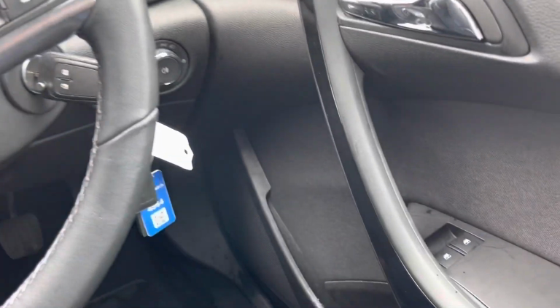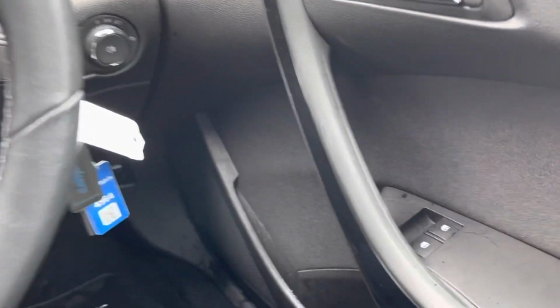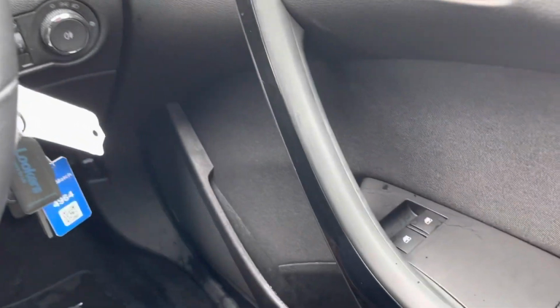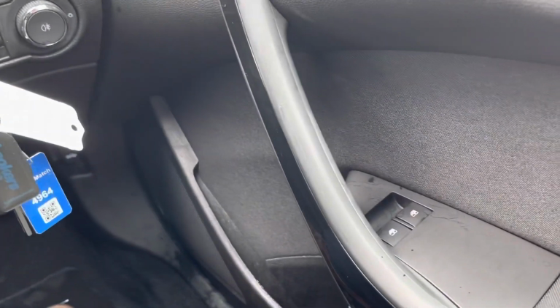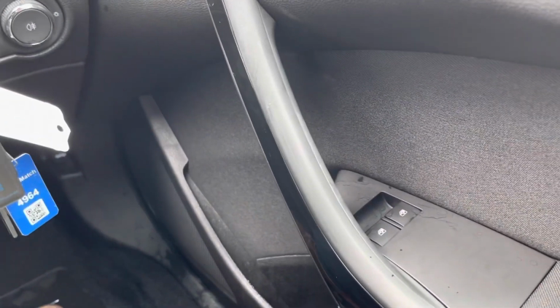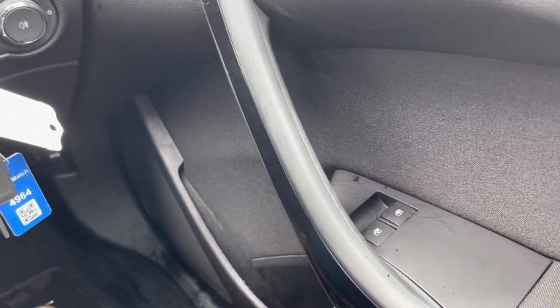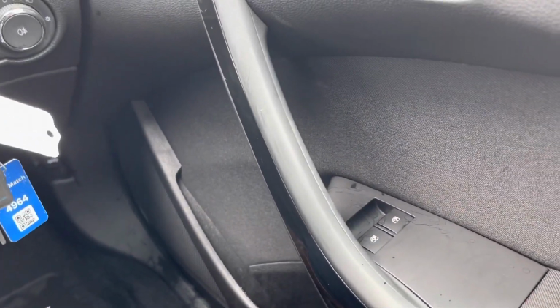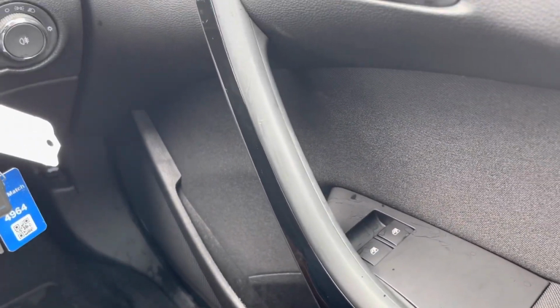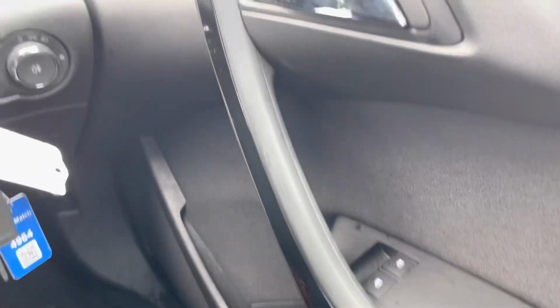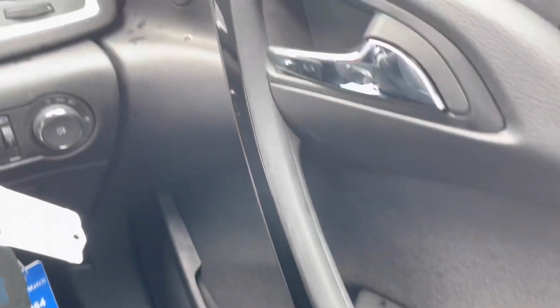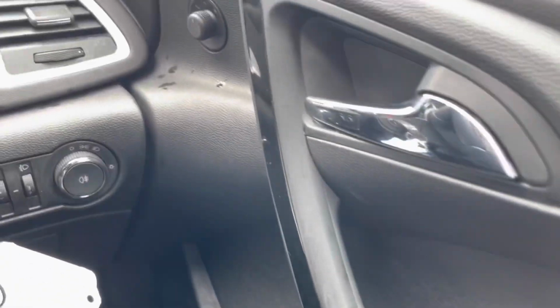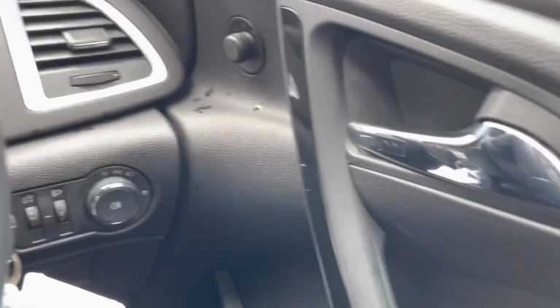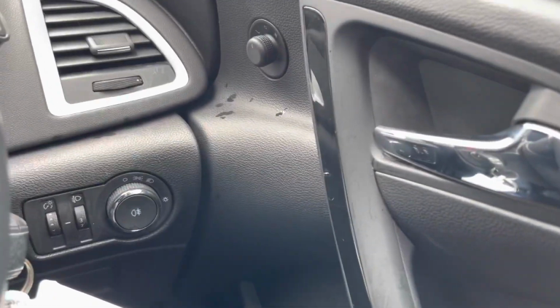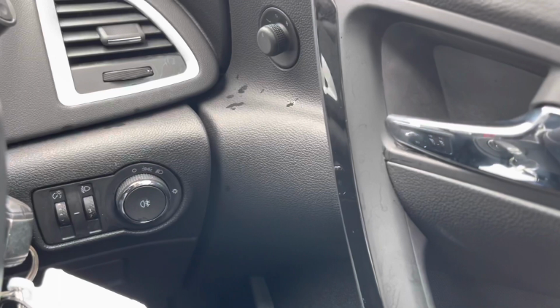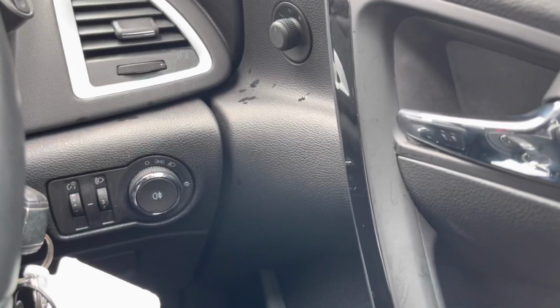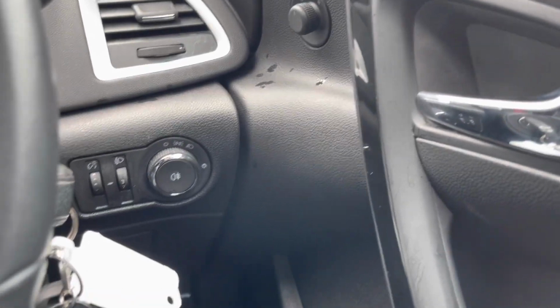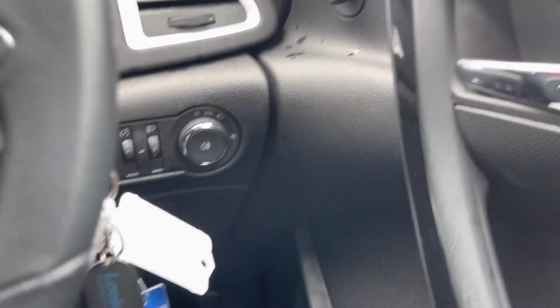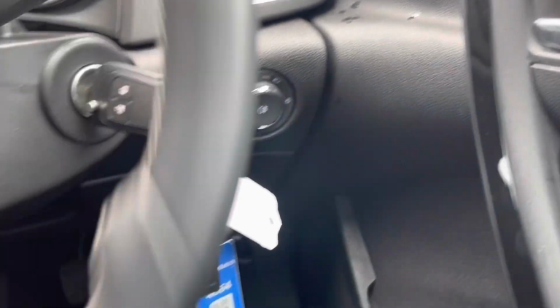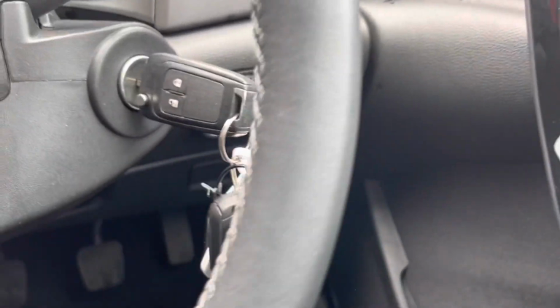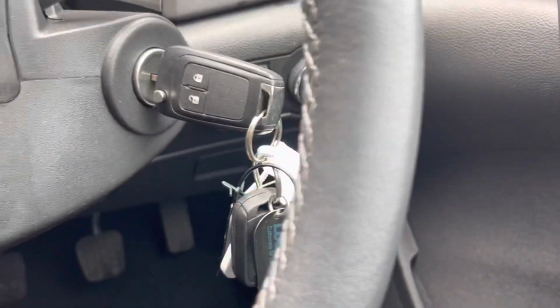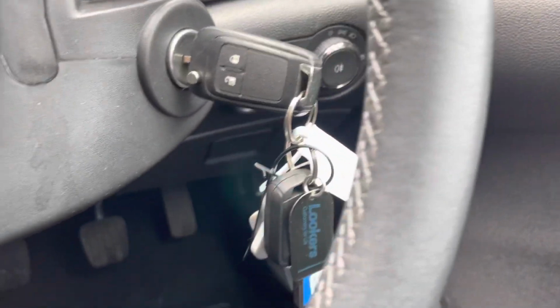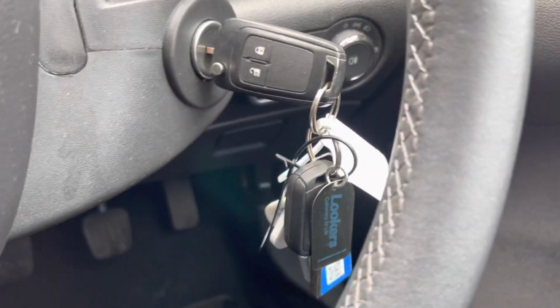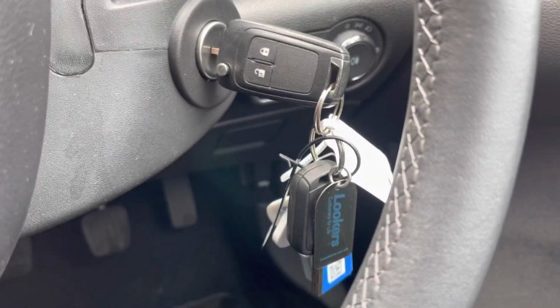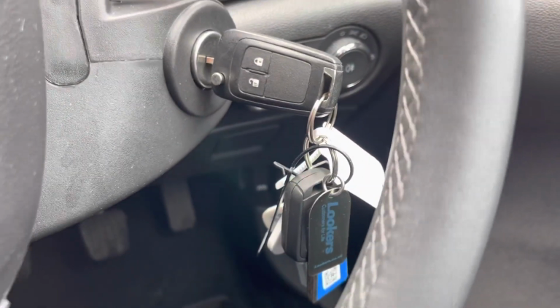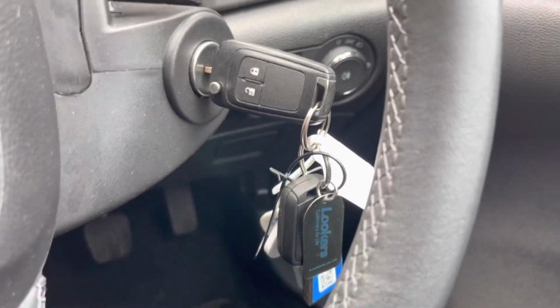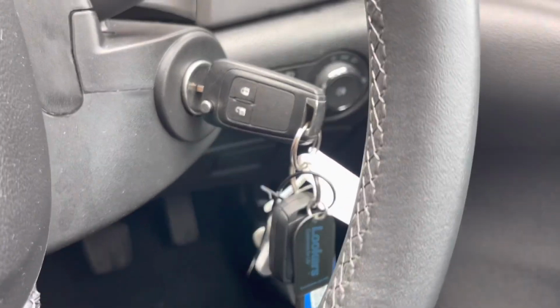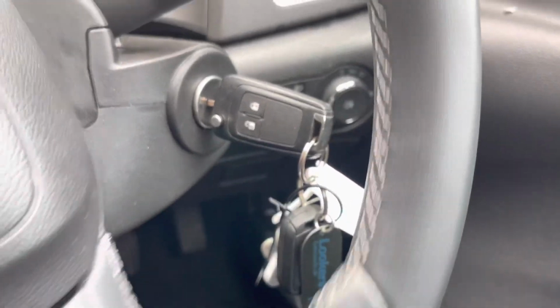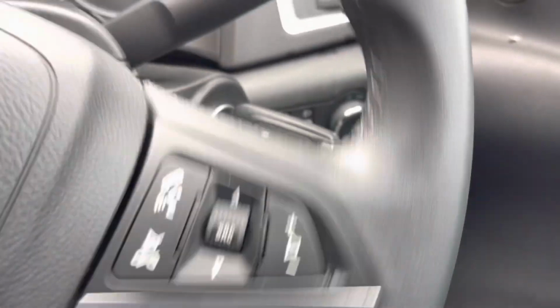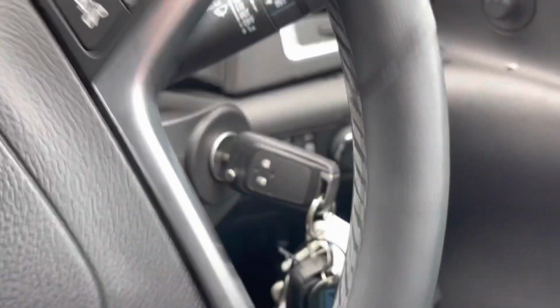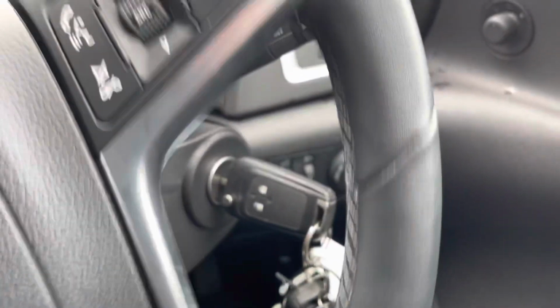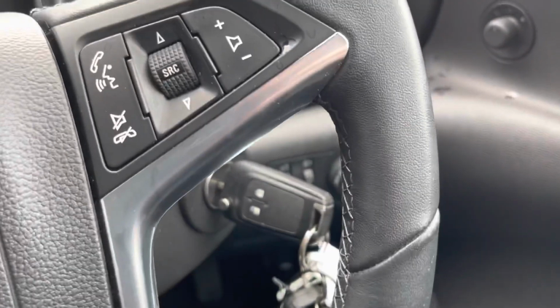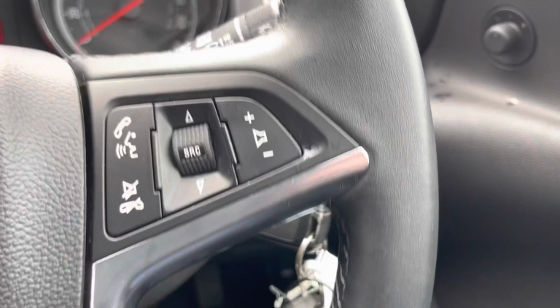Starting off to the right, you've got your electric windows just down here, wing mirror controls, and your lighting controls. There are also two full-size keys, which is always a great sign that the car's been looked after very well.